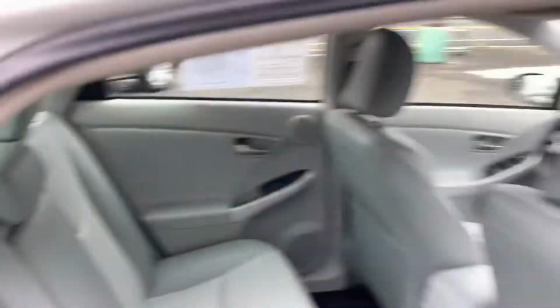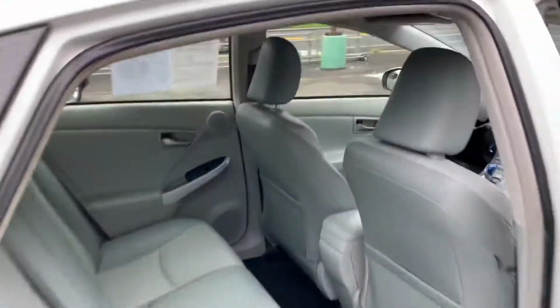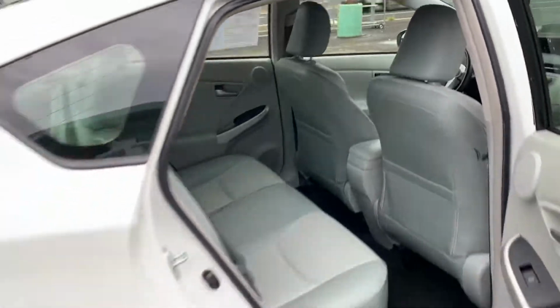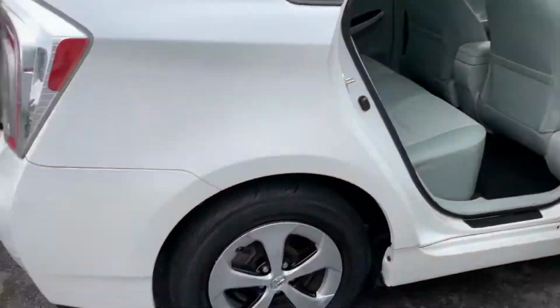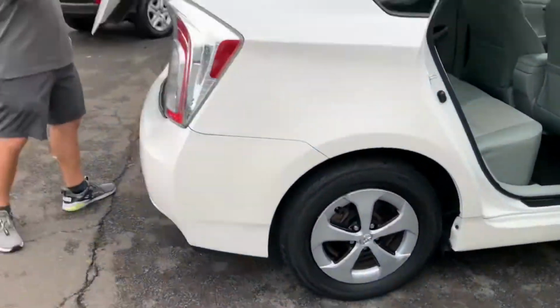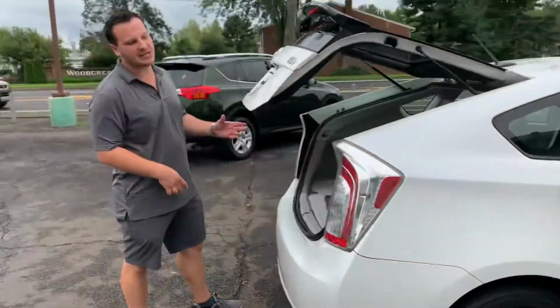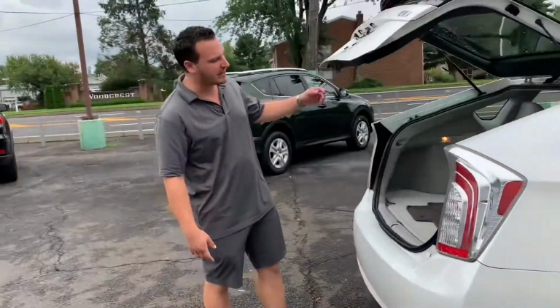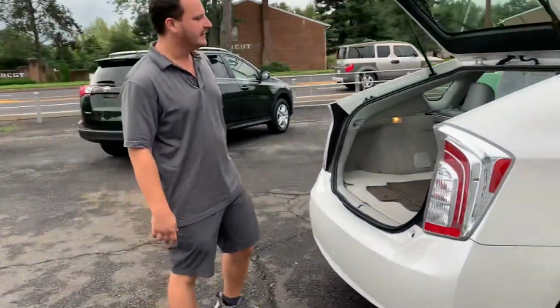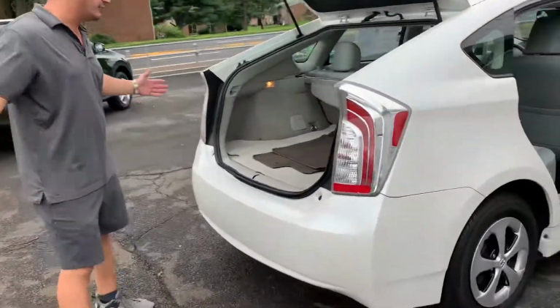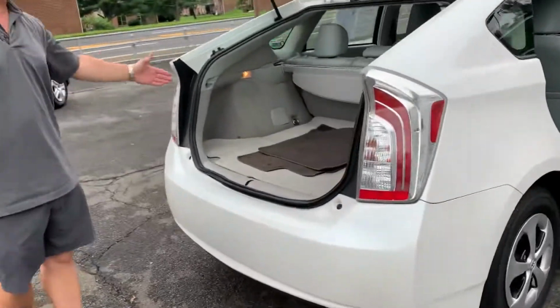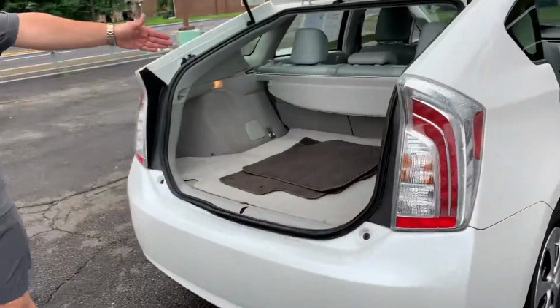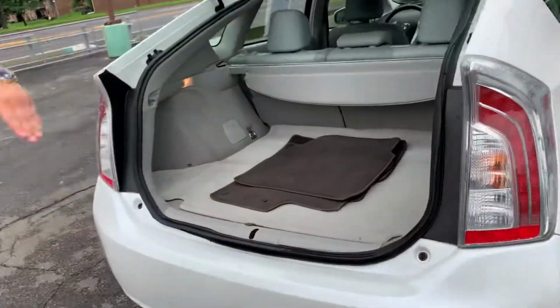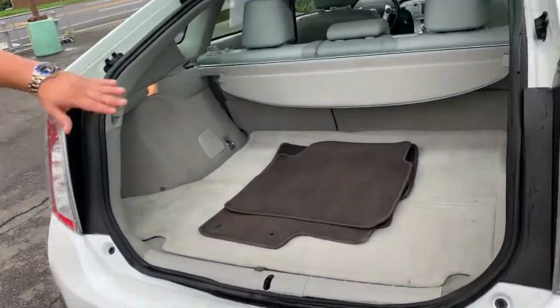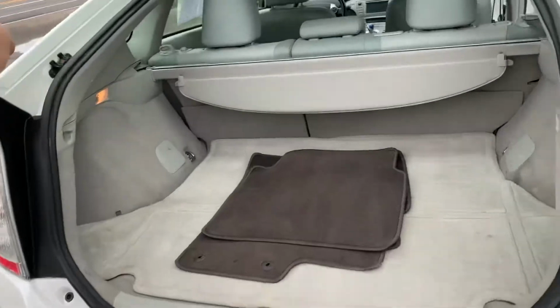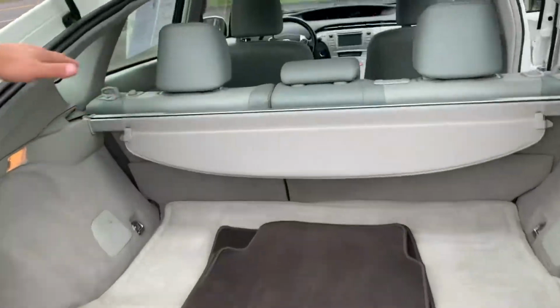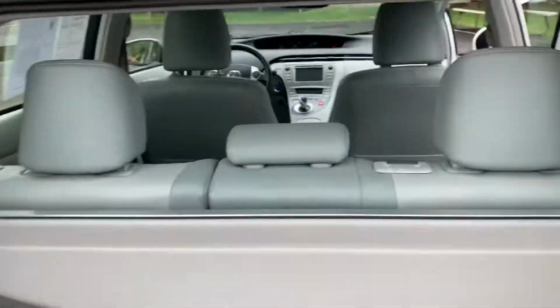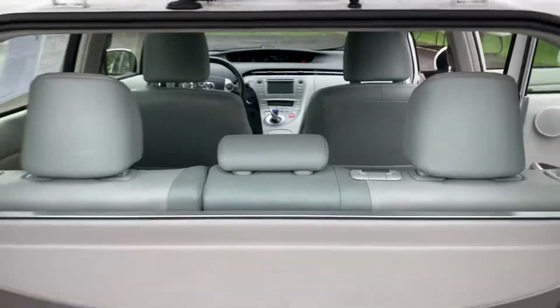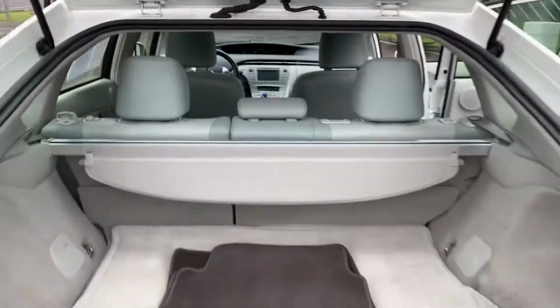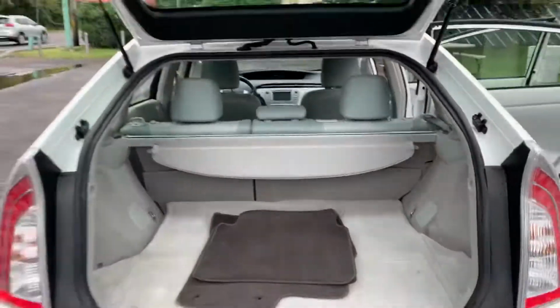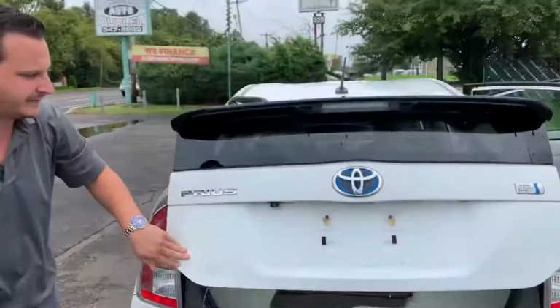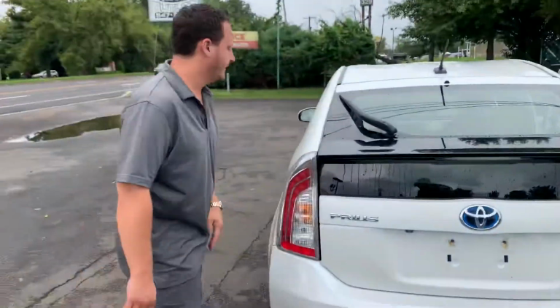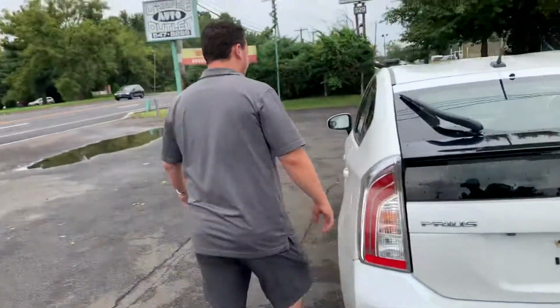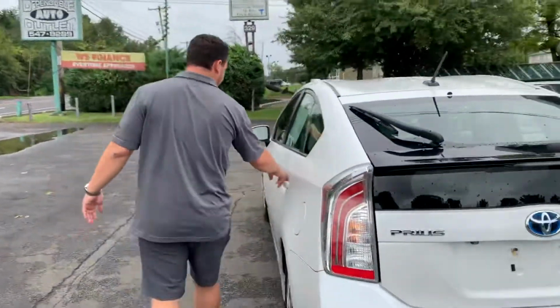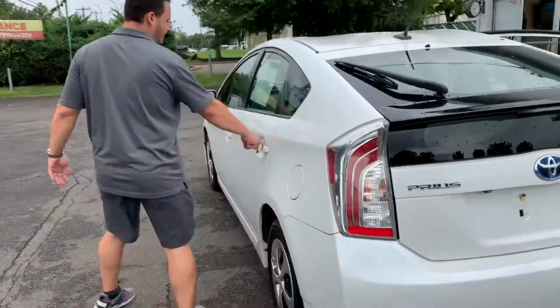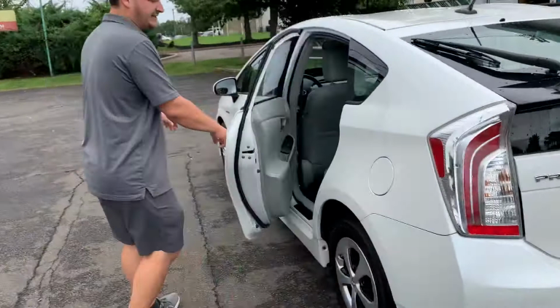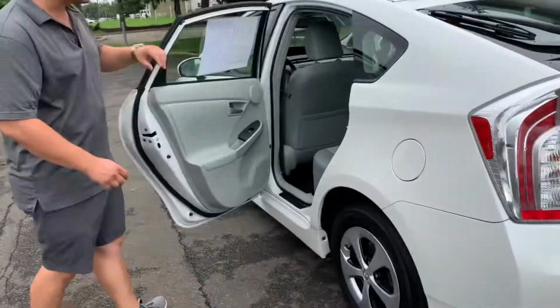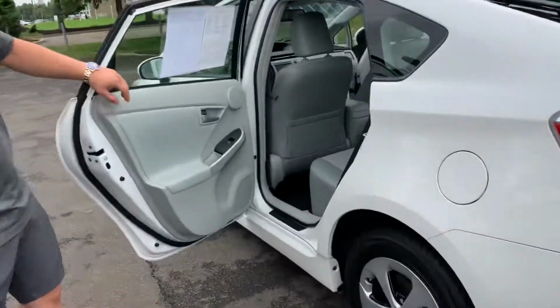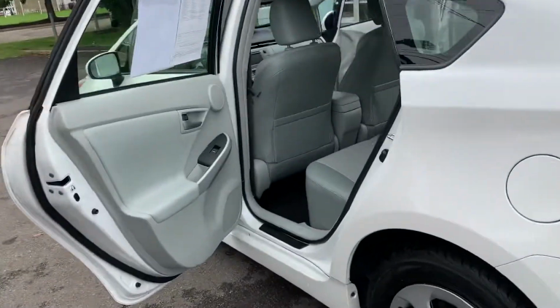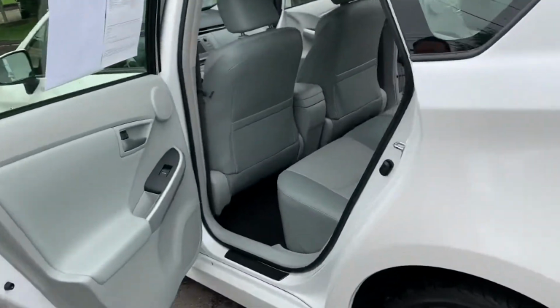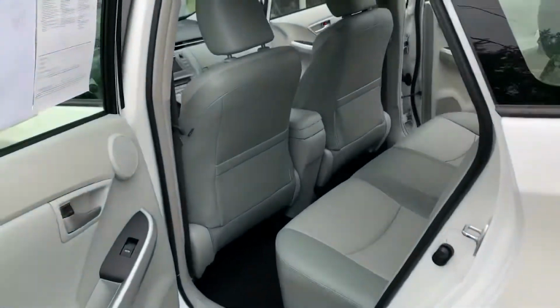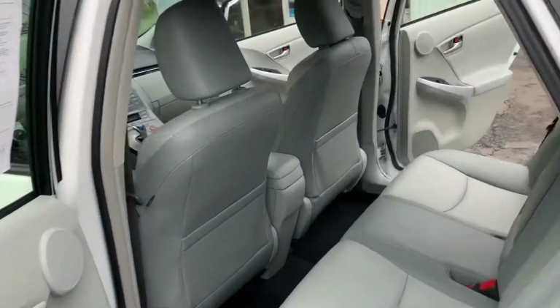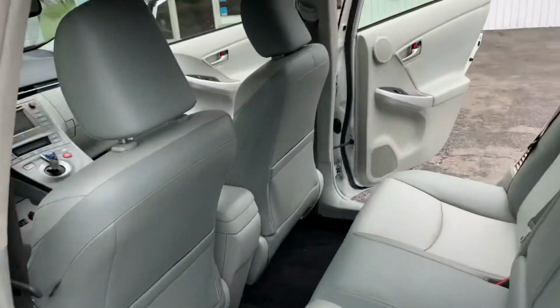You got the hatchback — tons and tons of space, even with the hybrid. You got the cover, you can cover it down. Seats can go flat, you can fit almost anything in here. Real easy, real nice, real clean, and it's very comfortable.